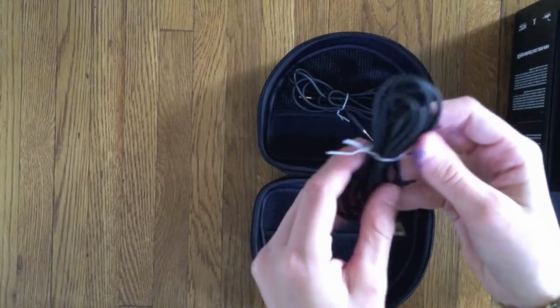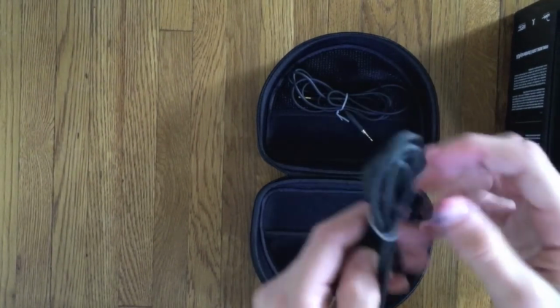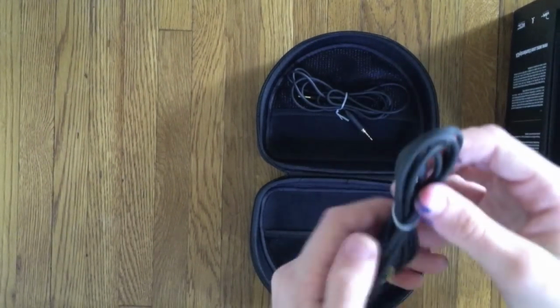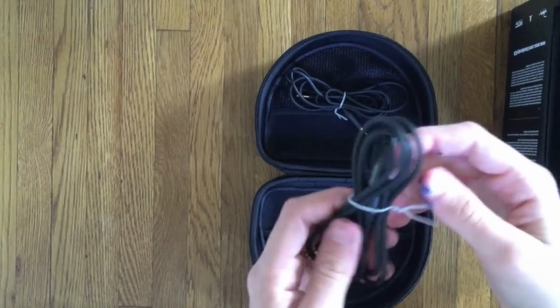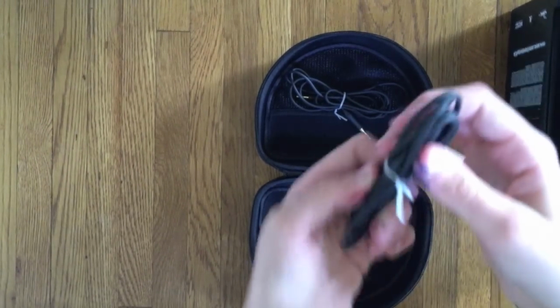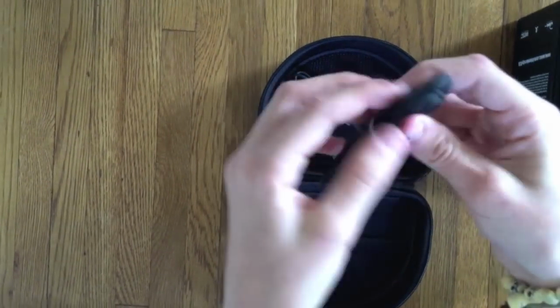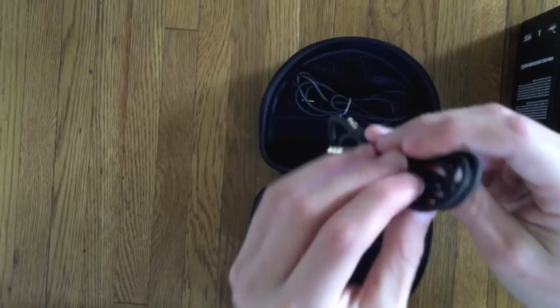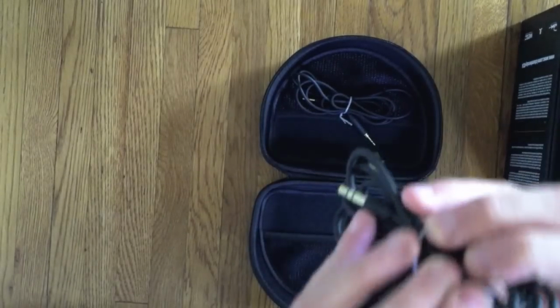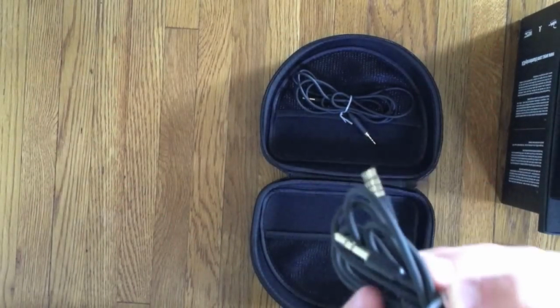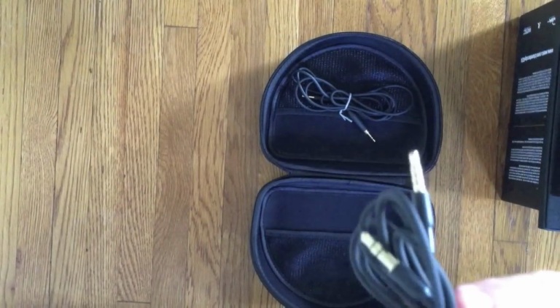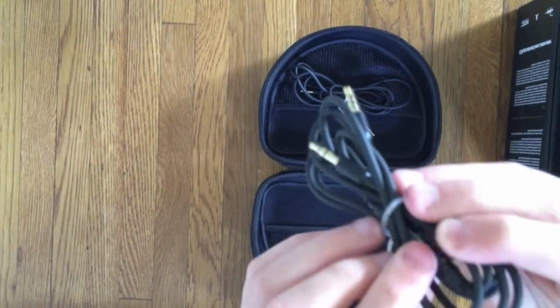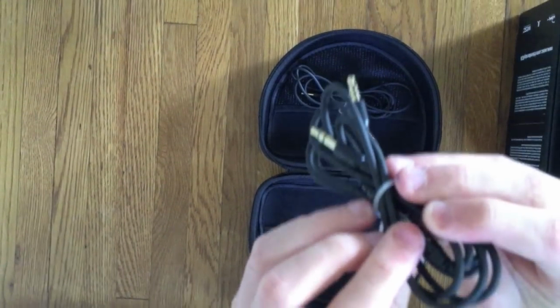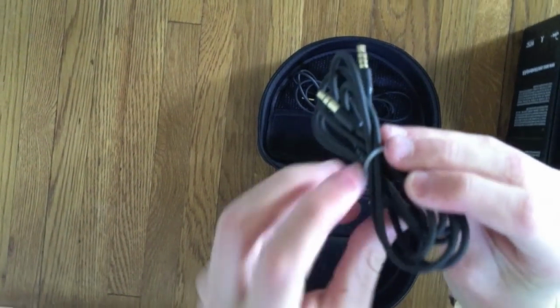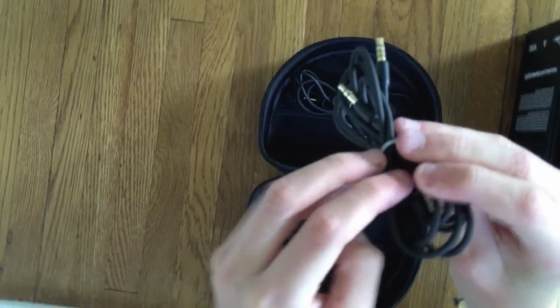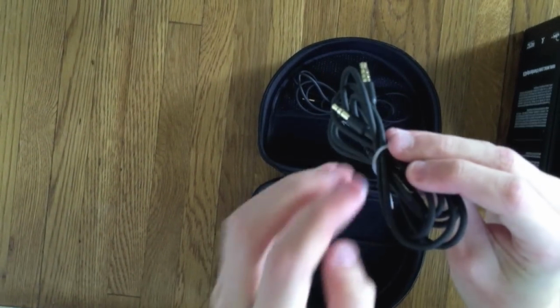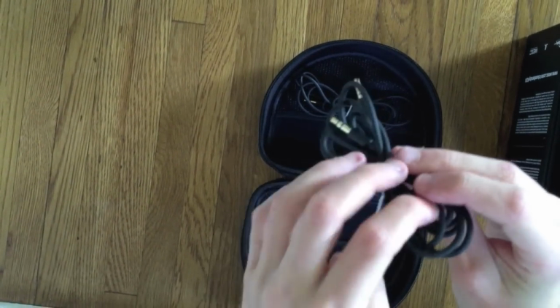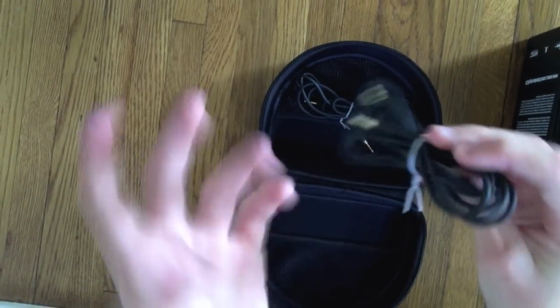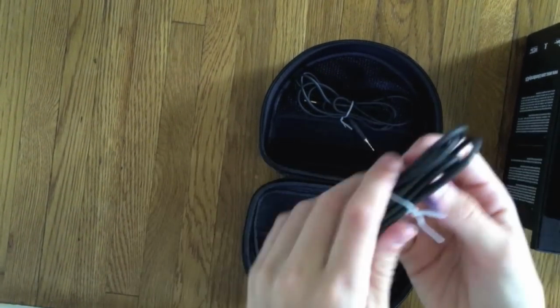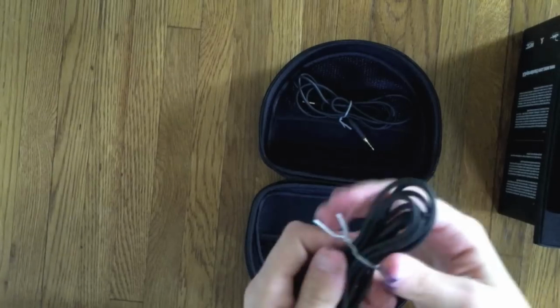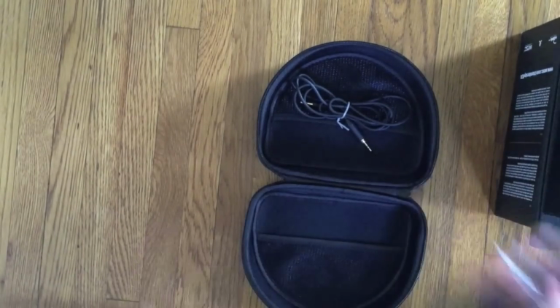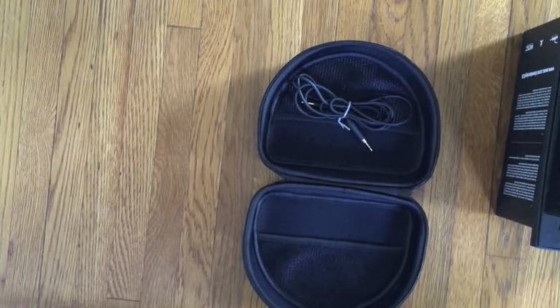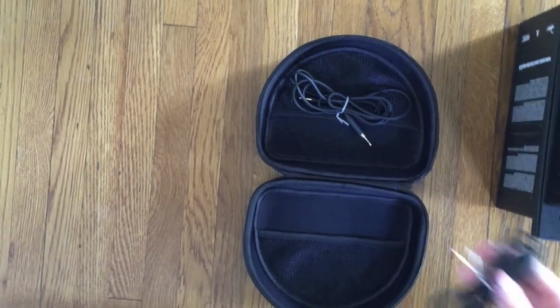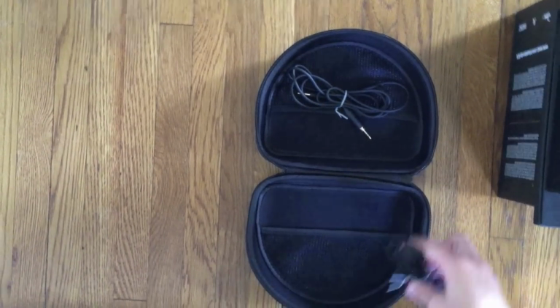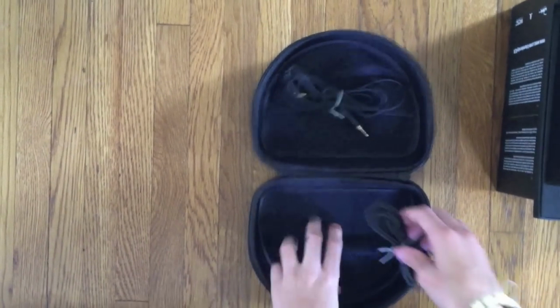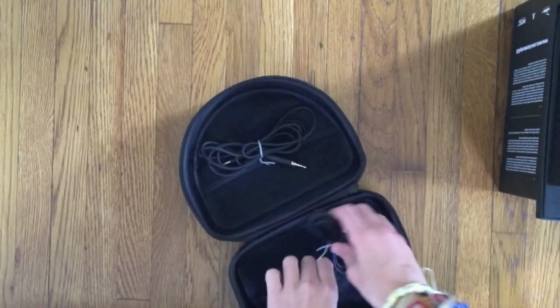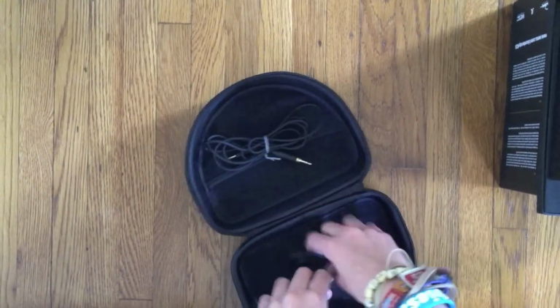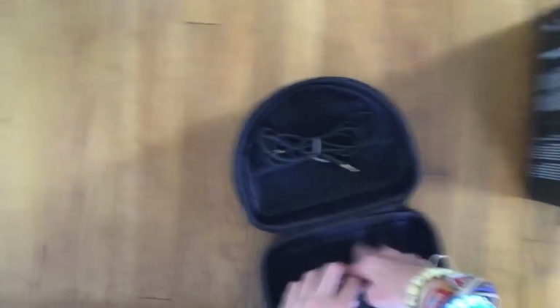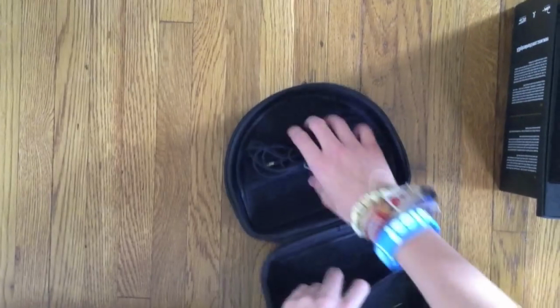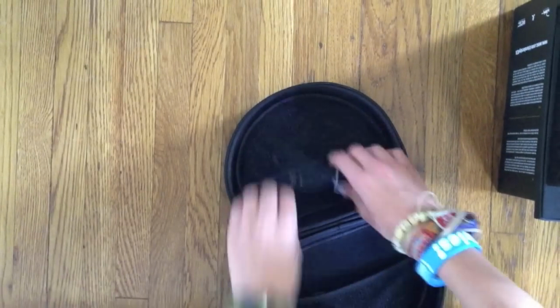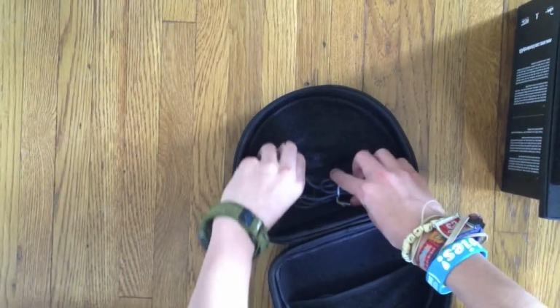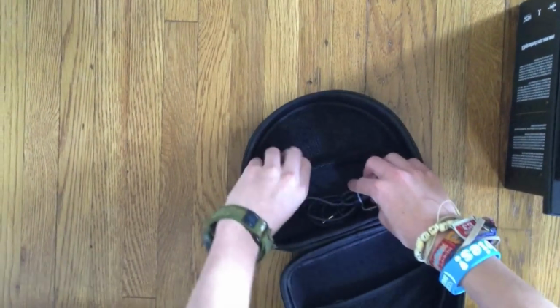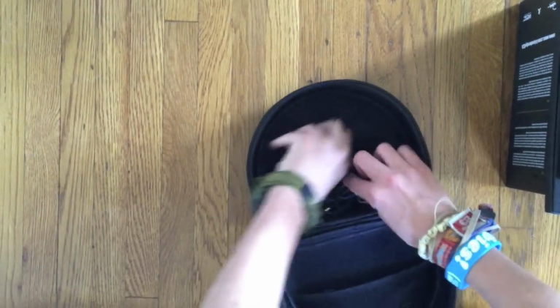The main cable is really helpful because it actually has inline buttons. It allows you to skip forward a song, skip back a song, turn up the volume, and turn down the volume — which is very helpful when you don't want to reach into your pocket every time you want to change anything.